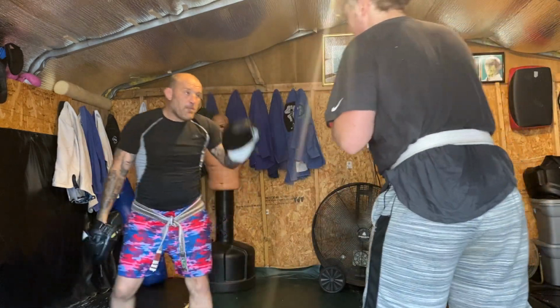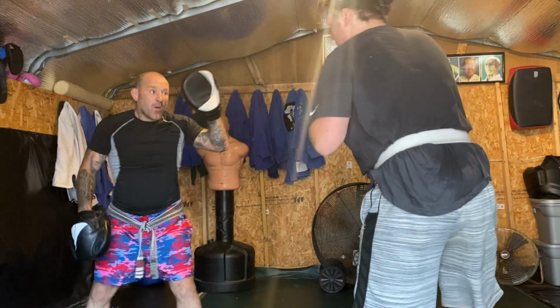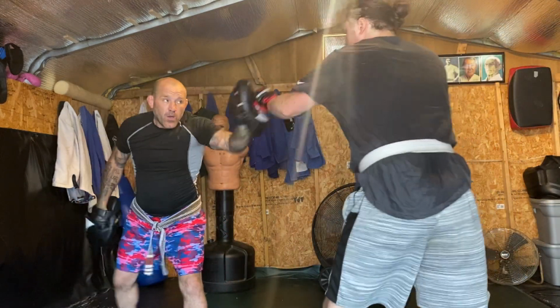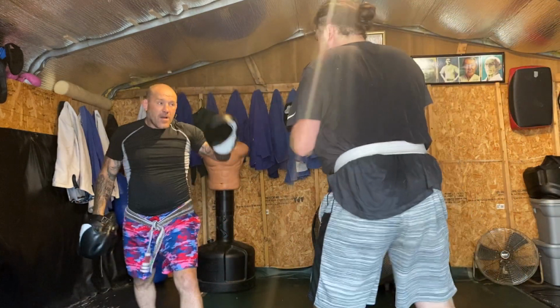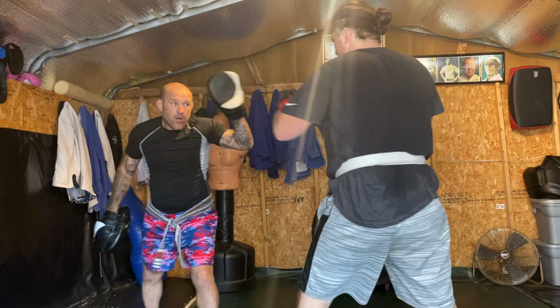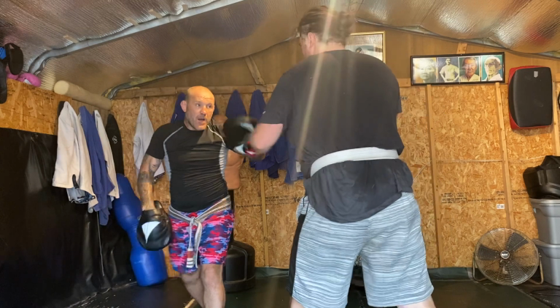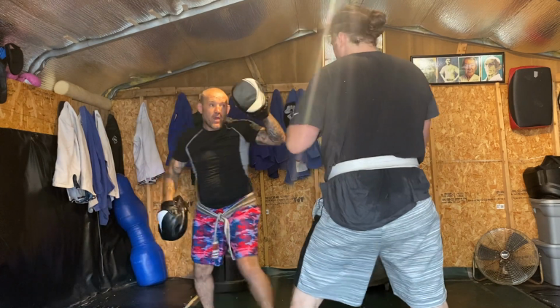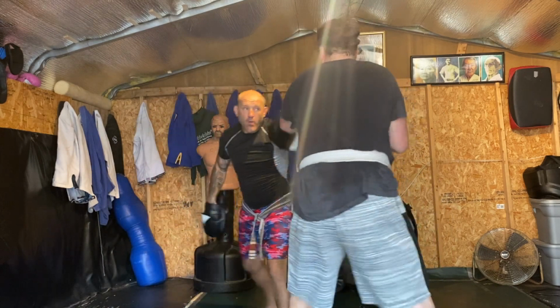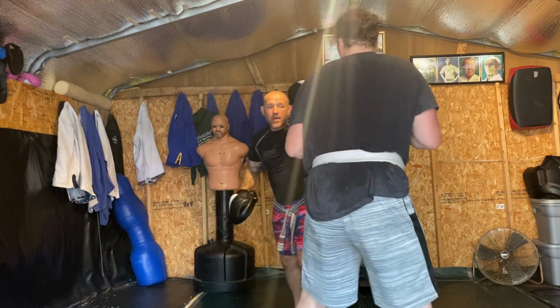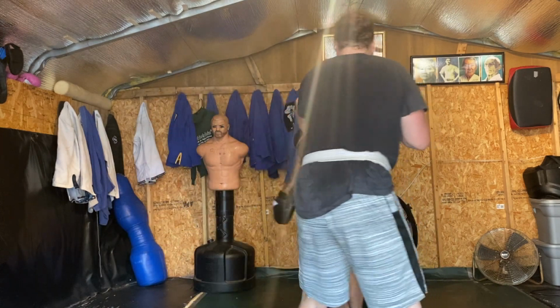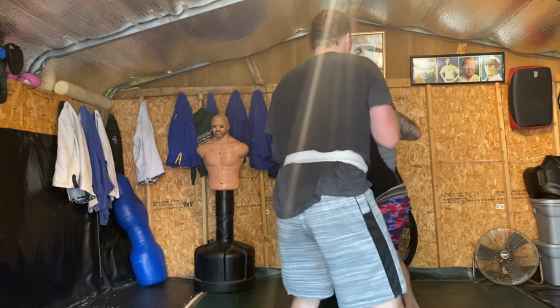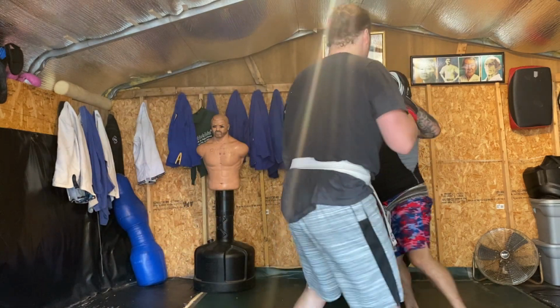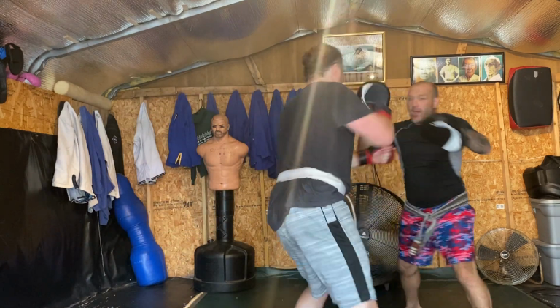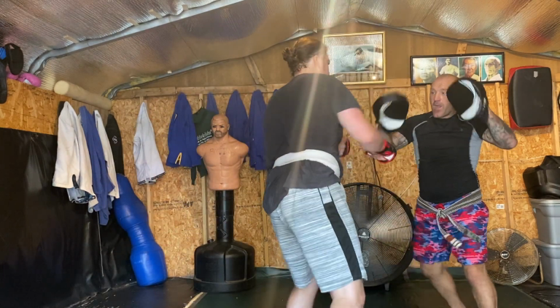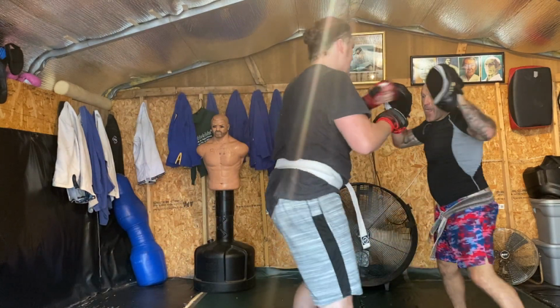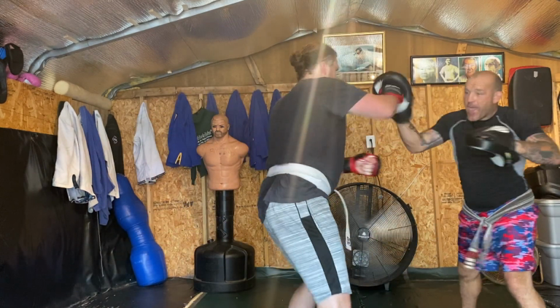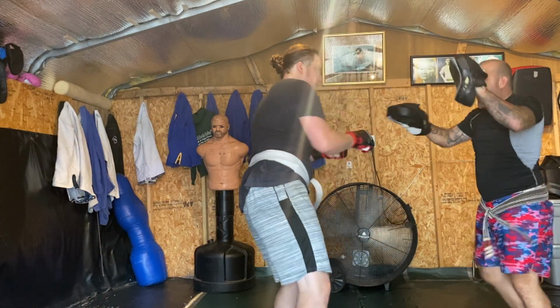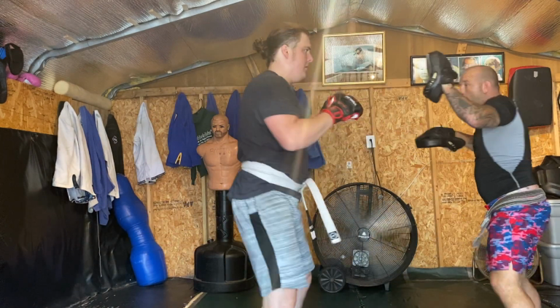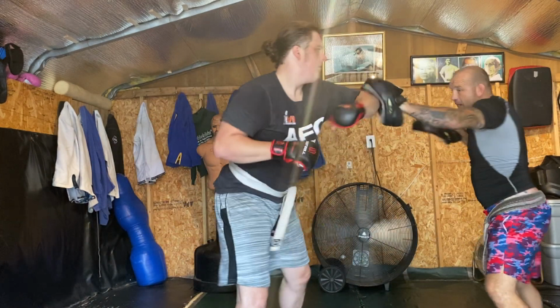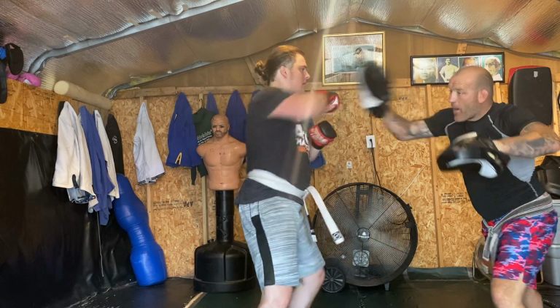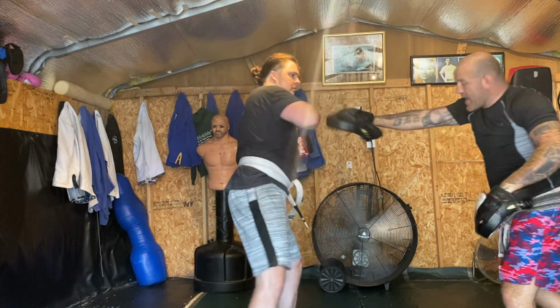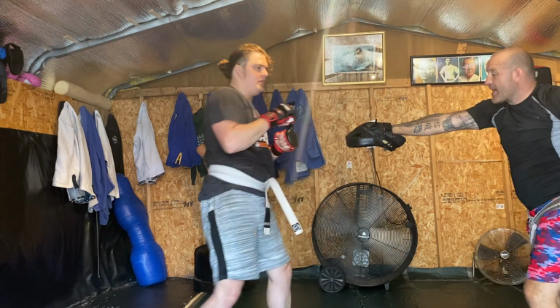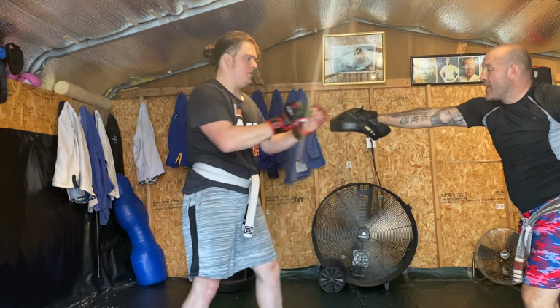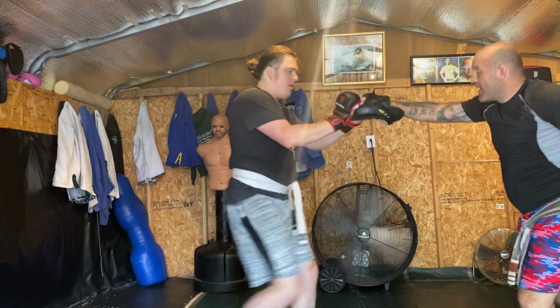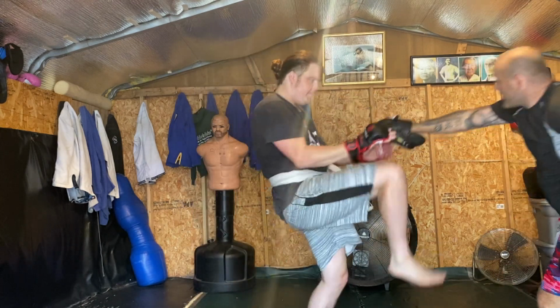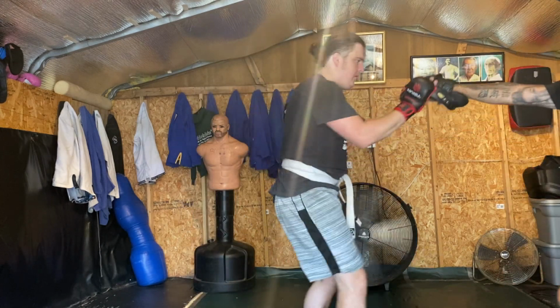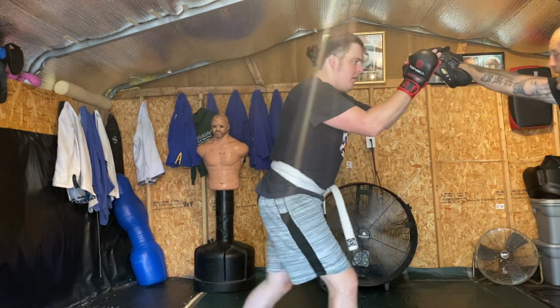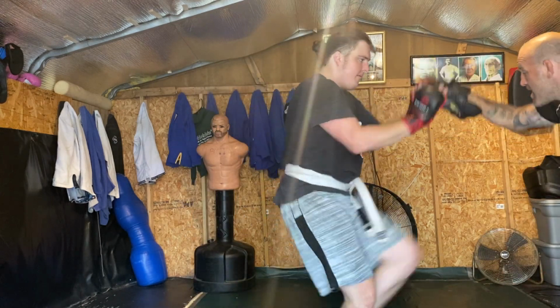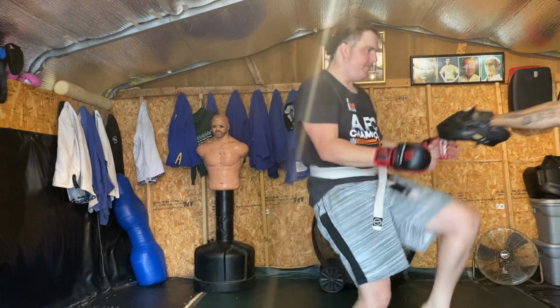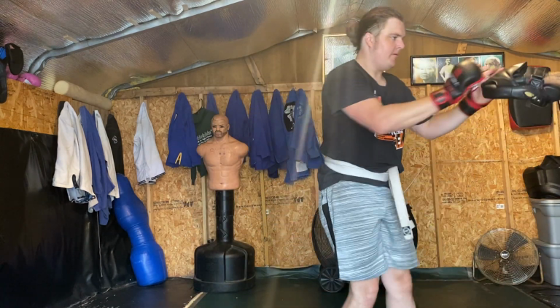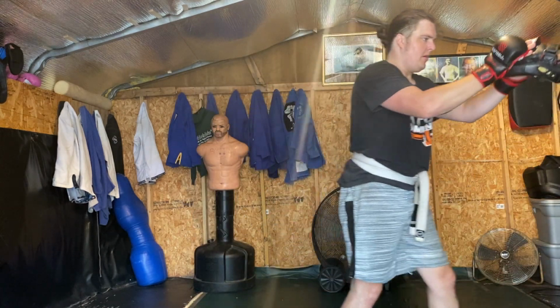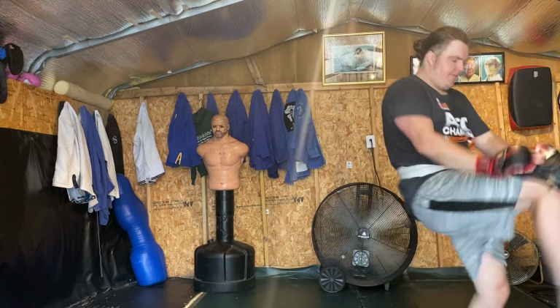One, one, one, one. One, two, one, two. Elbow. Elbow. Knees. Knees. Knees. Knees.